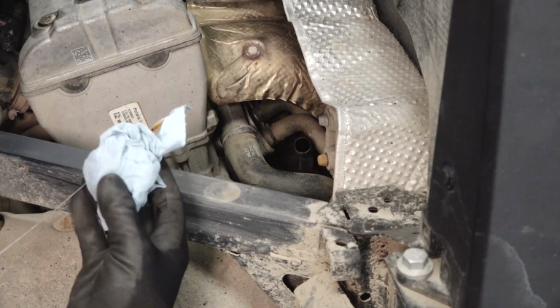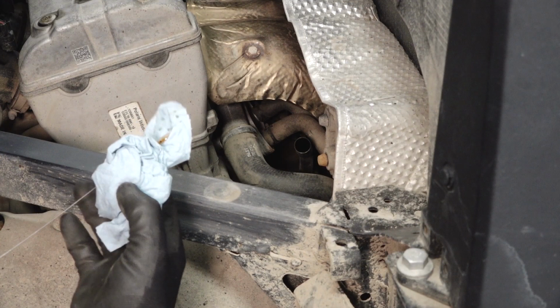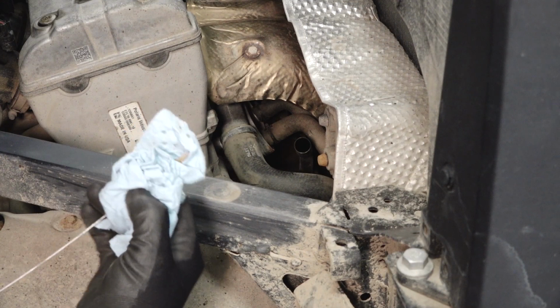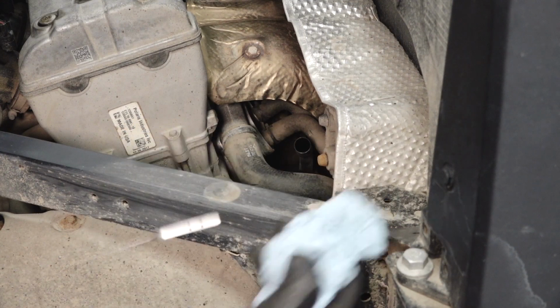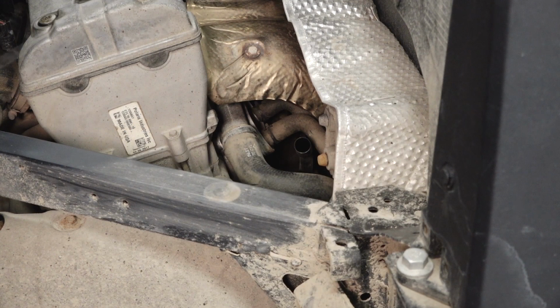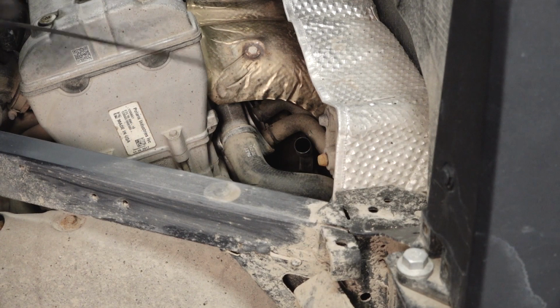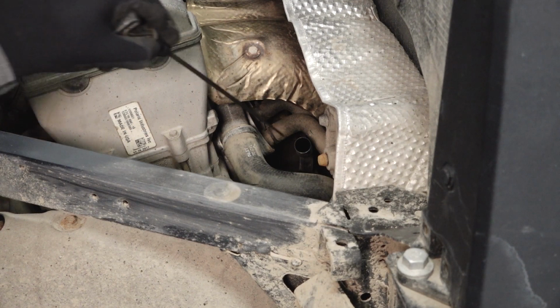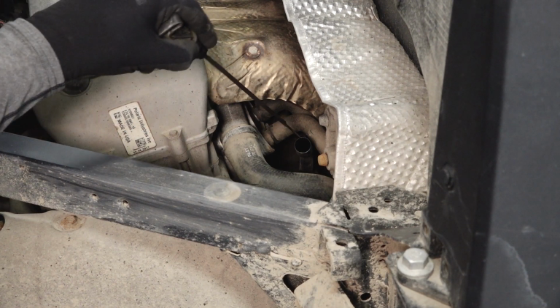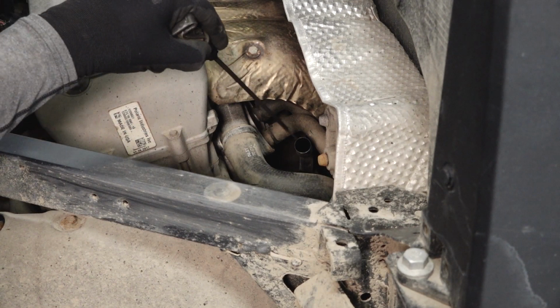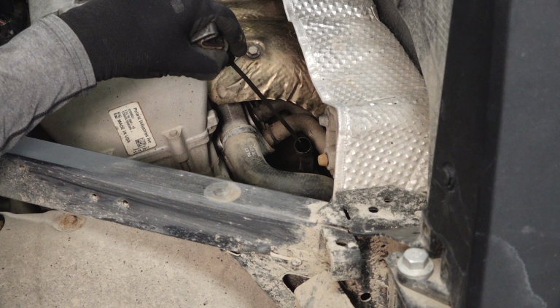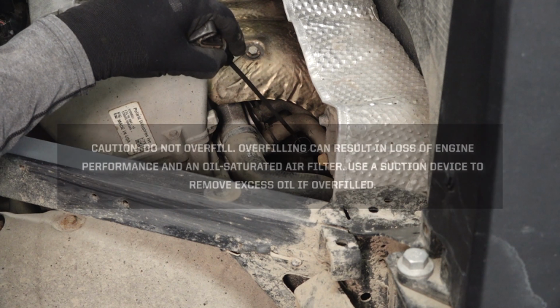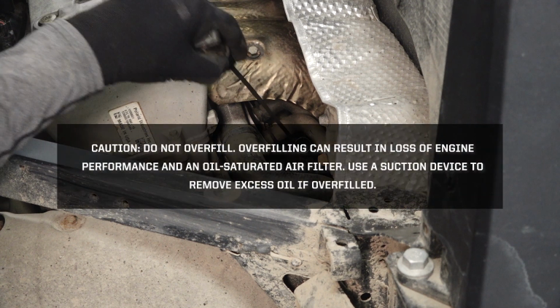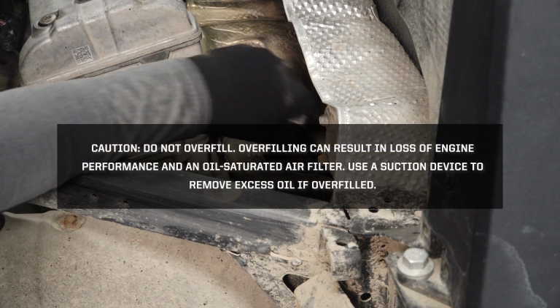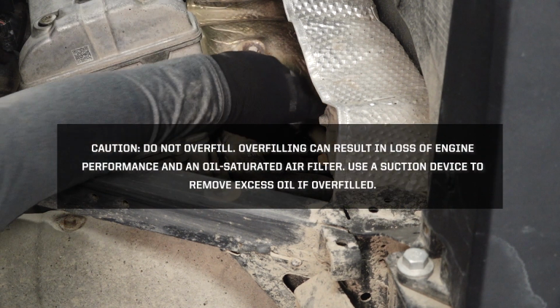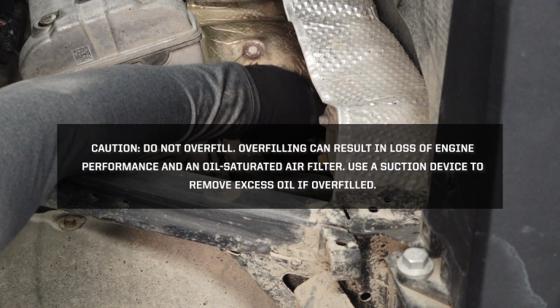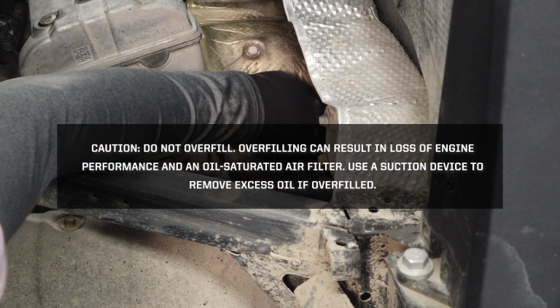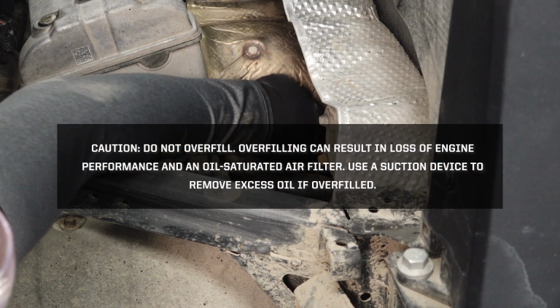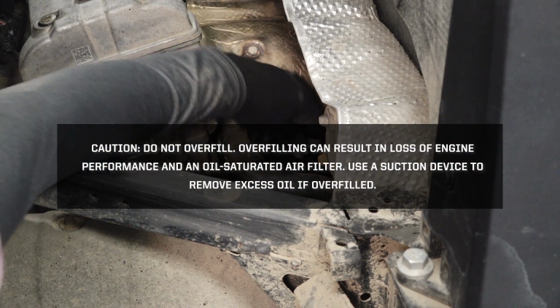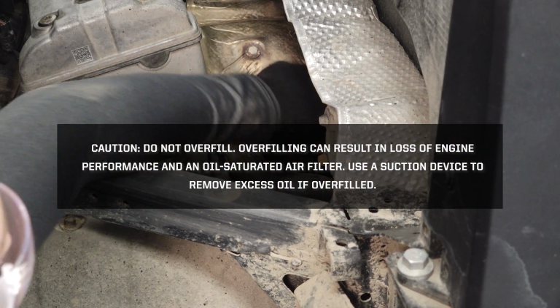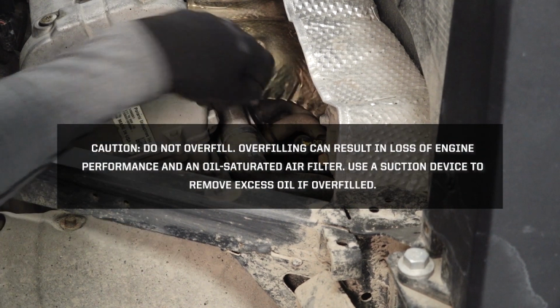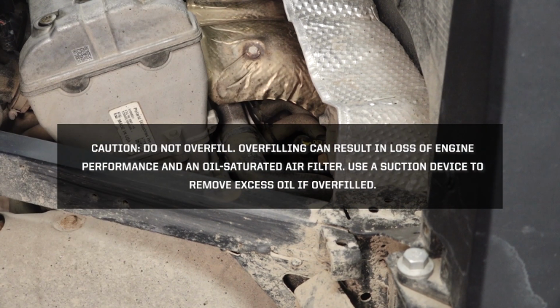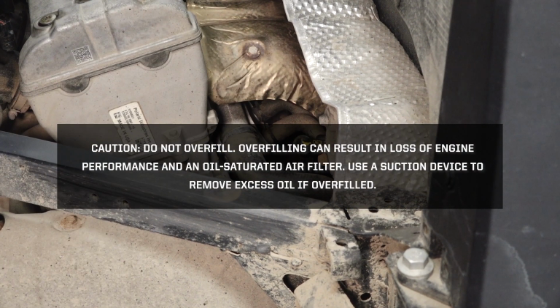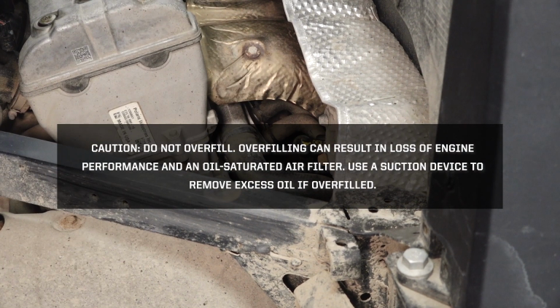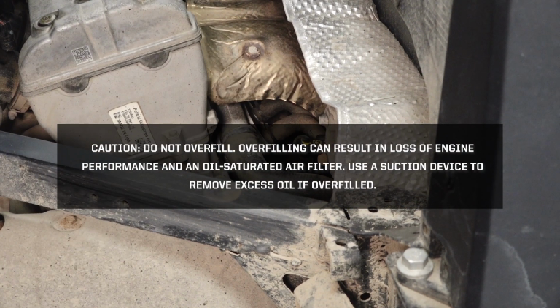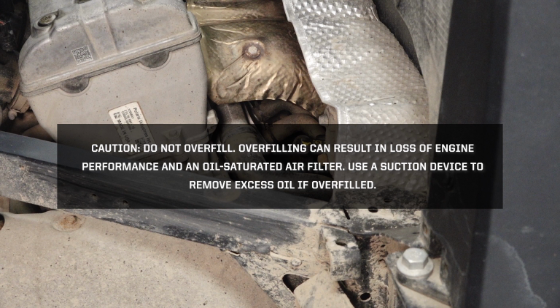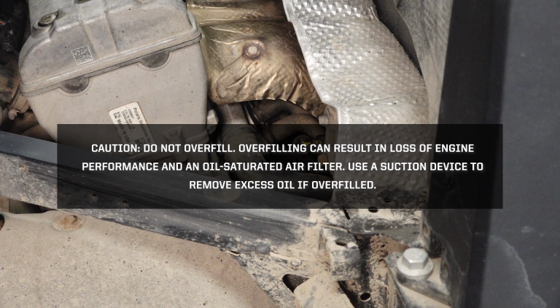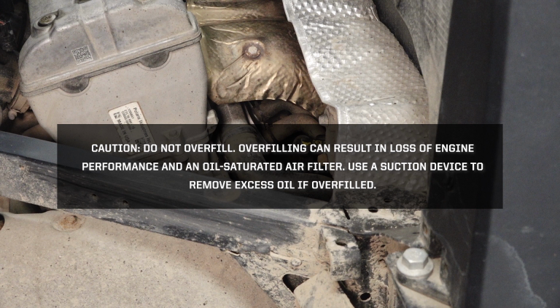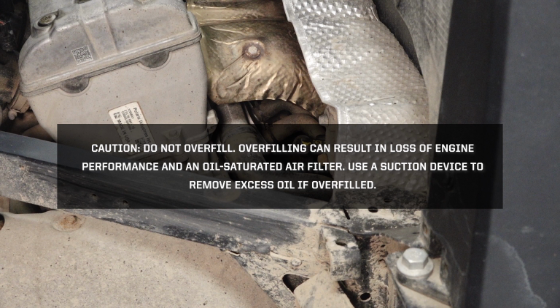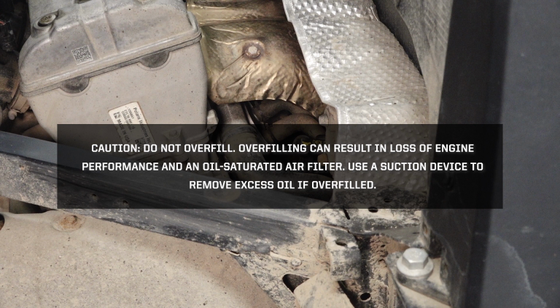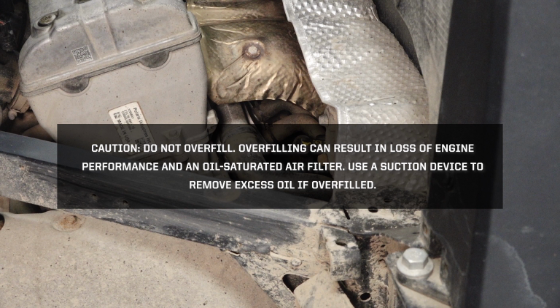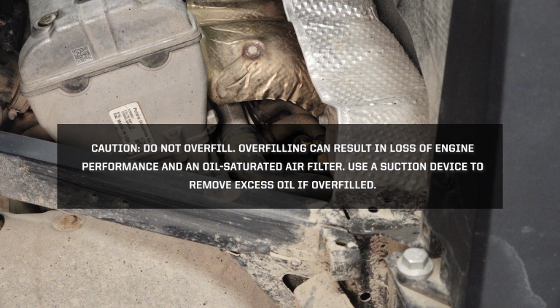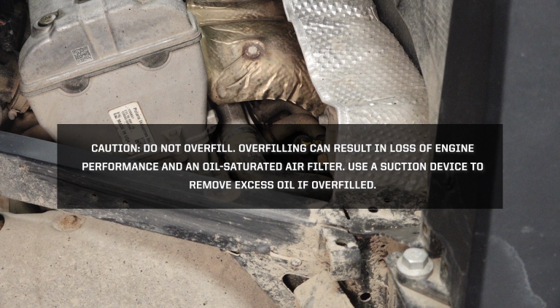Add oil as needed. Caution! Do not overfill. Overfilling can result in a loss of engine performance and an oil-saturated air filter. Use a suction device to remove excess oil if overfilled.